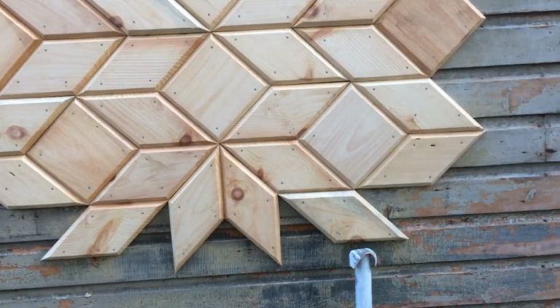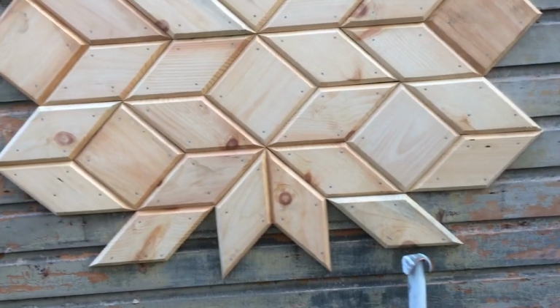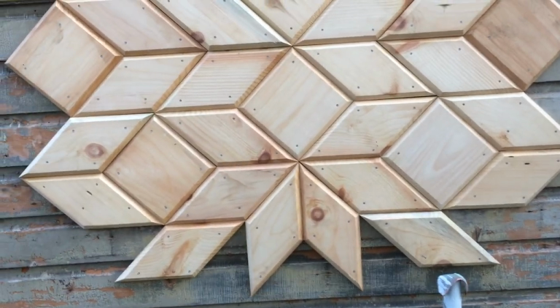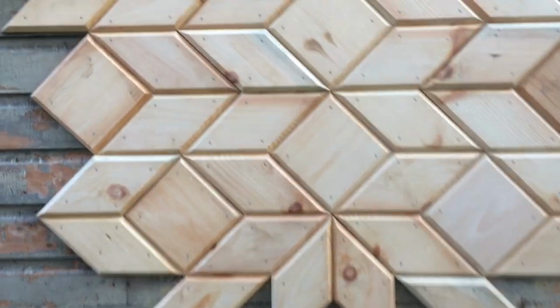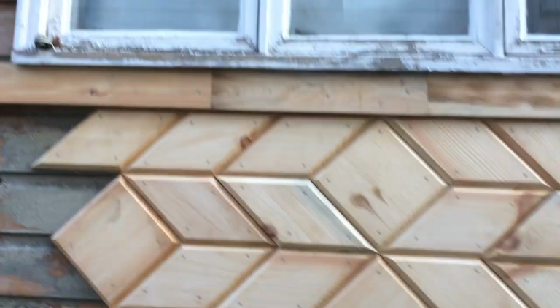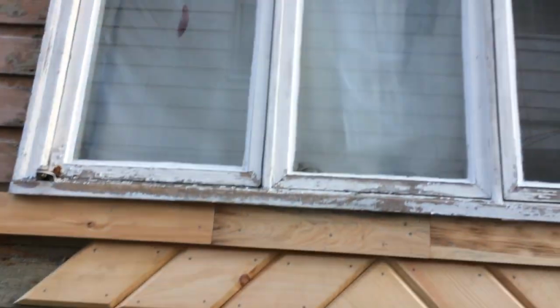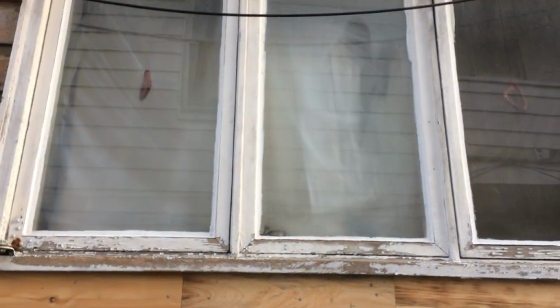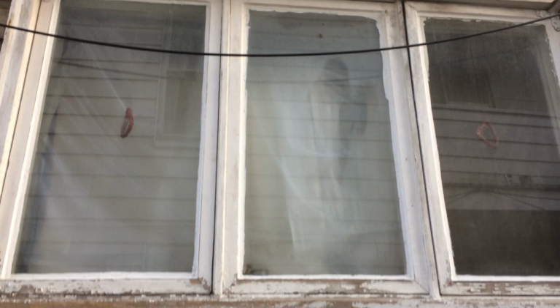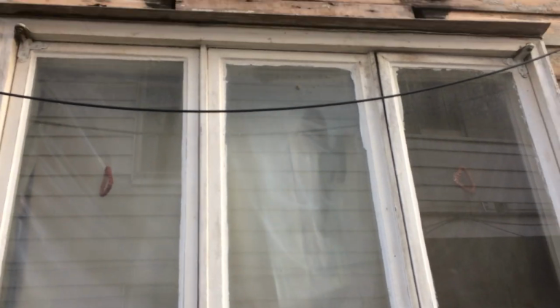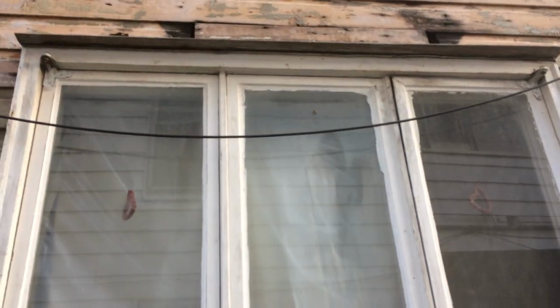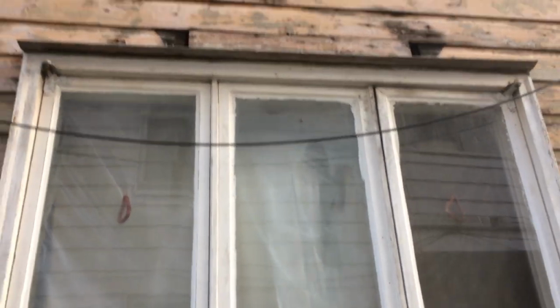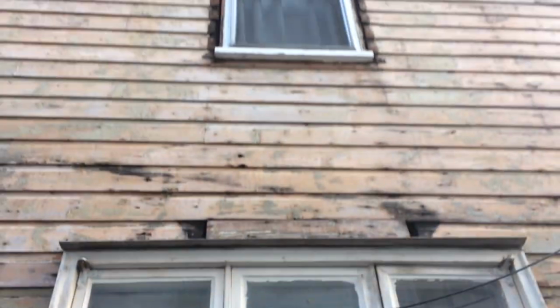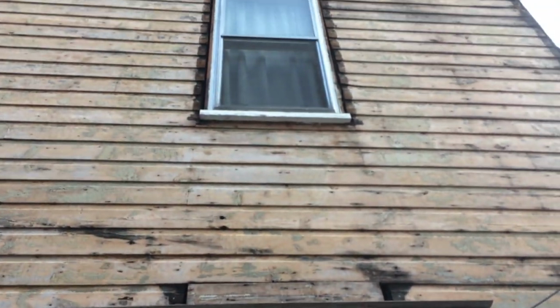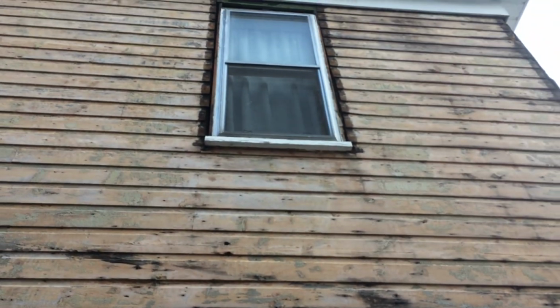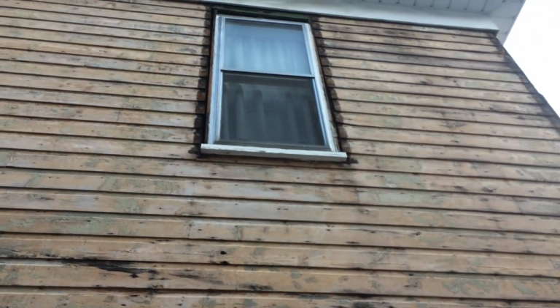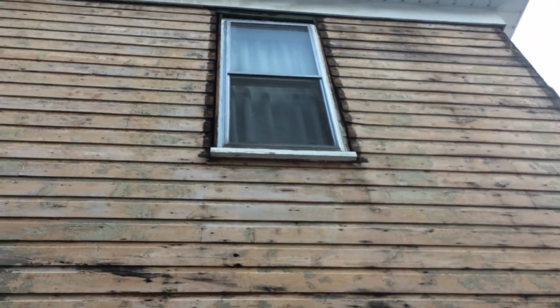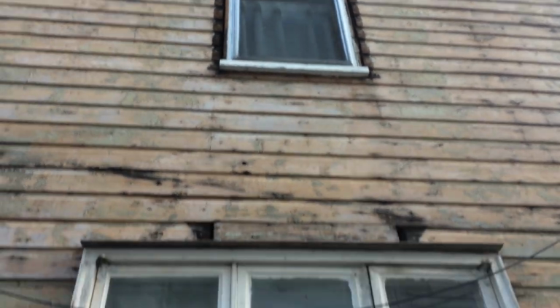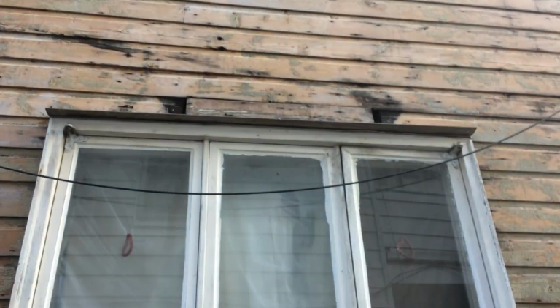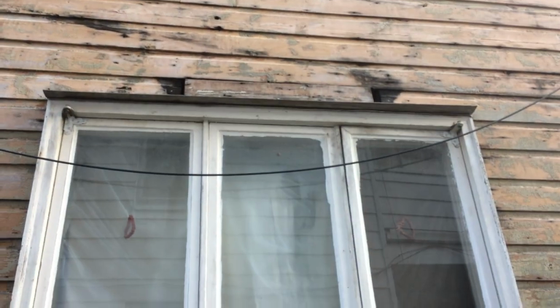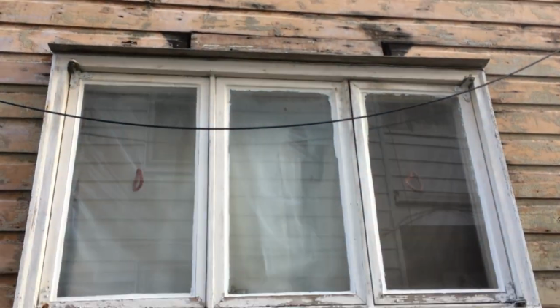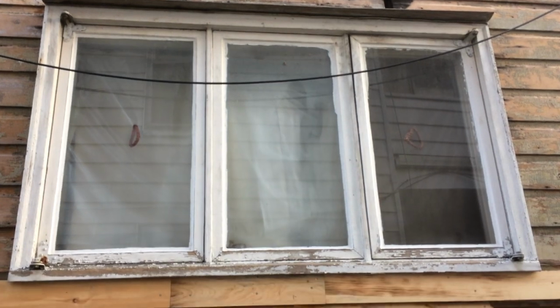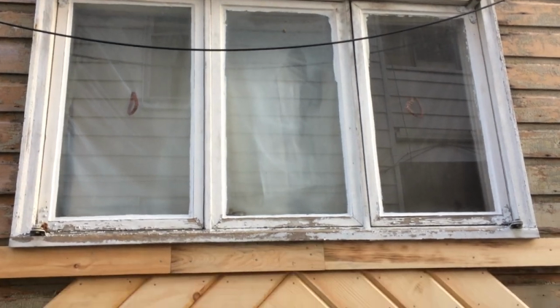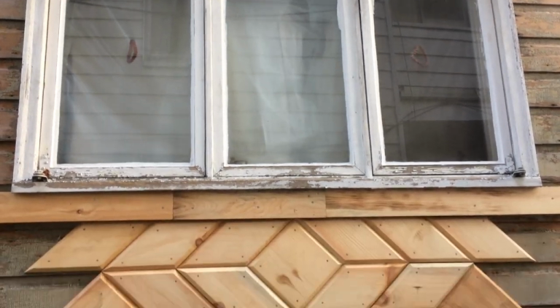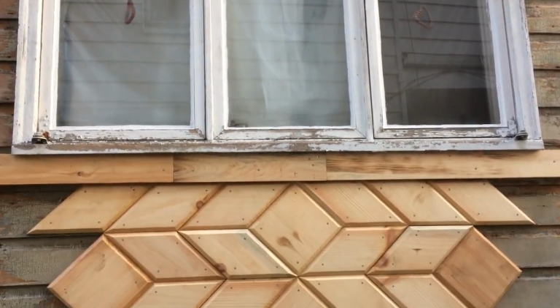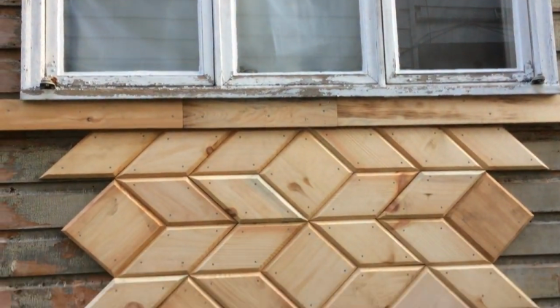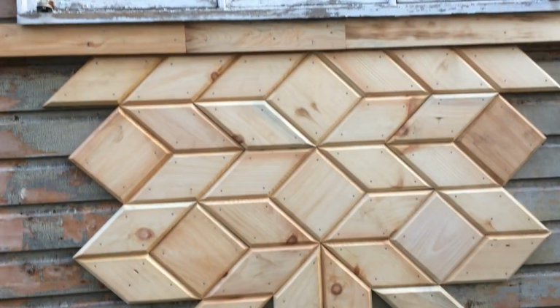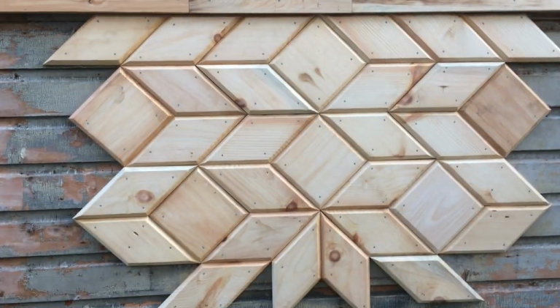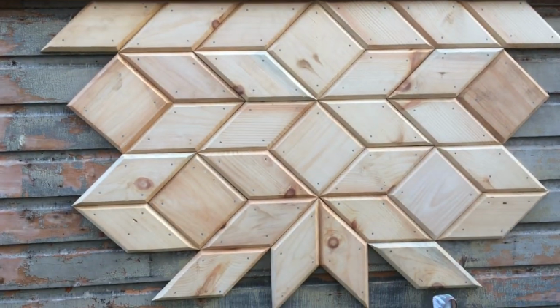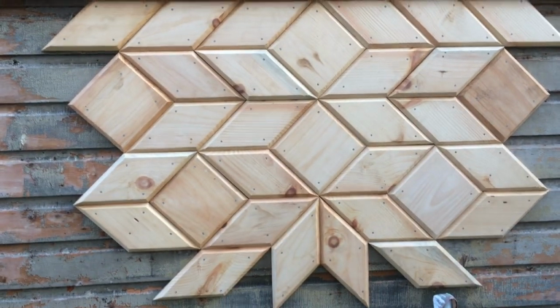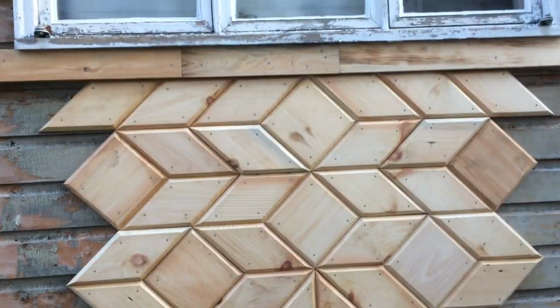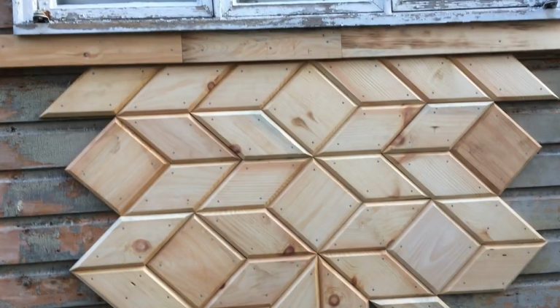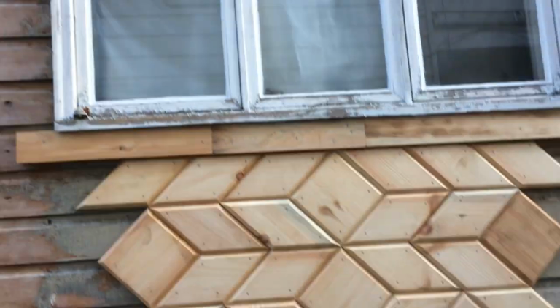Here we had a window that had been replaced, and you can see it was most likely the same as the top window. Probably when they put the kitchen in, they didn't want that long window, so they put in this smaller window.